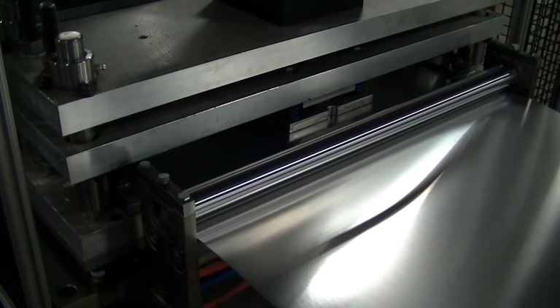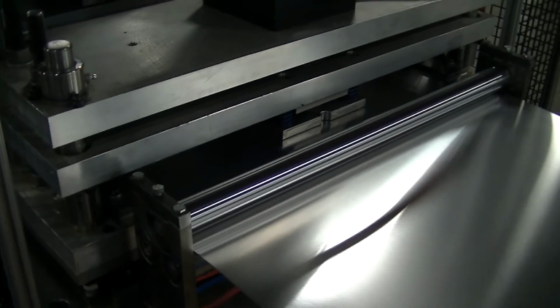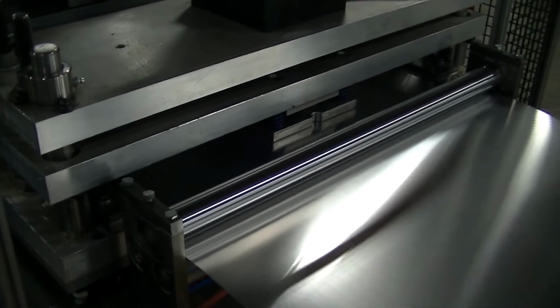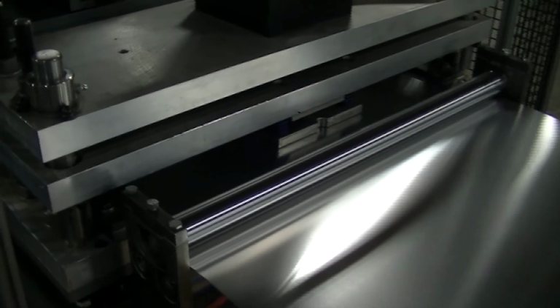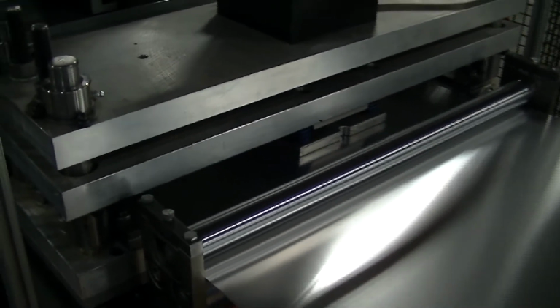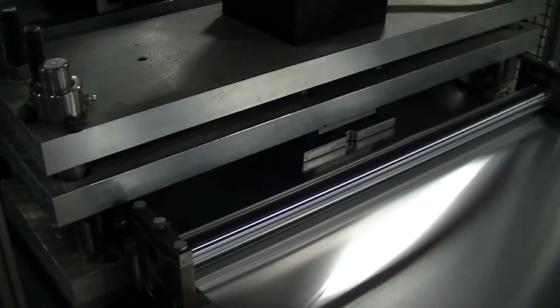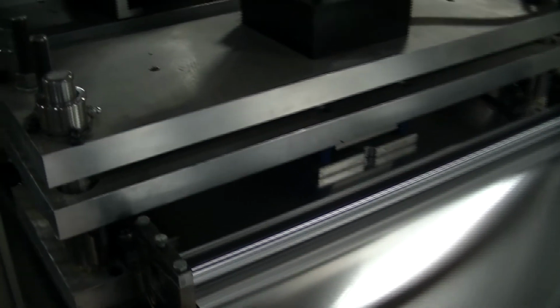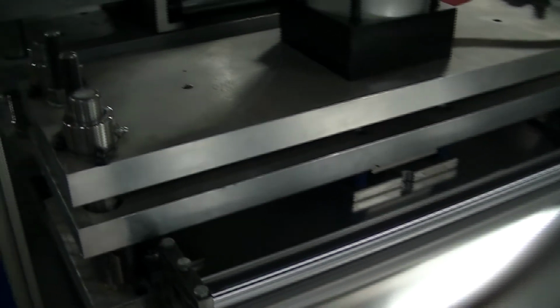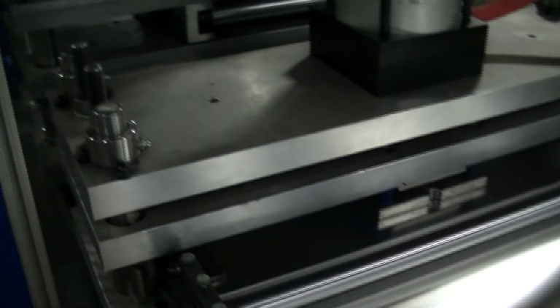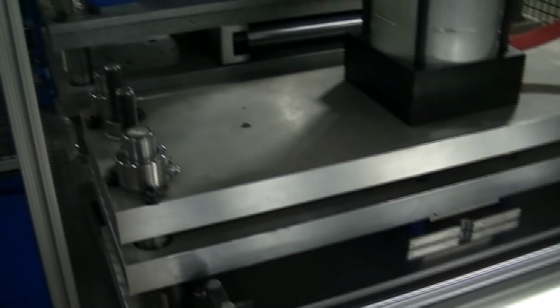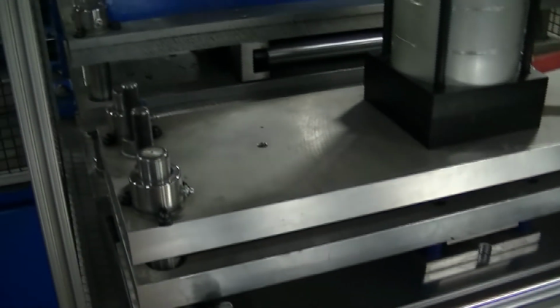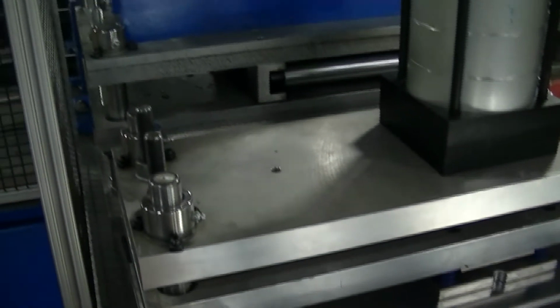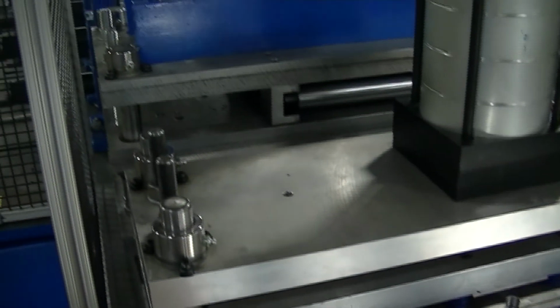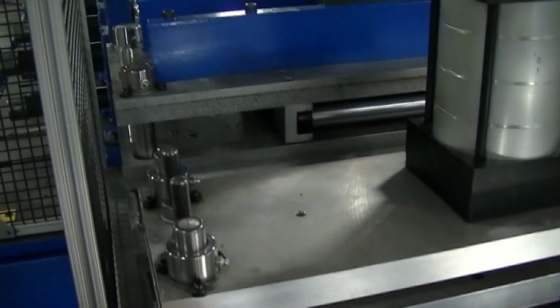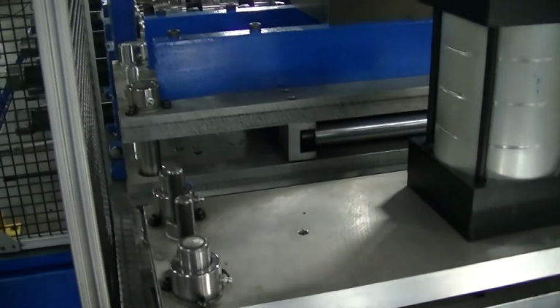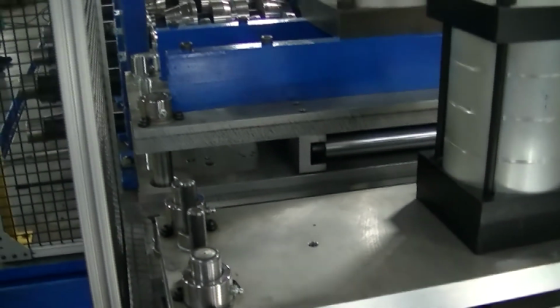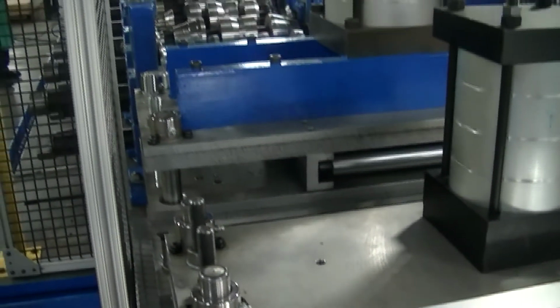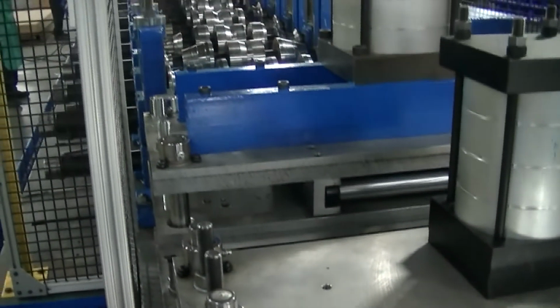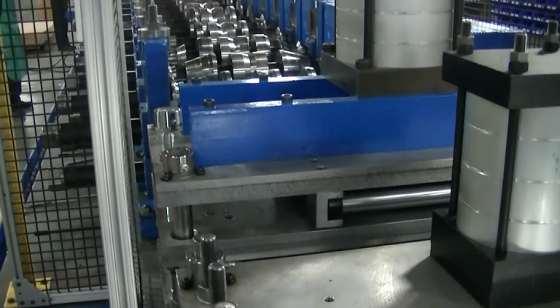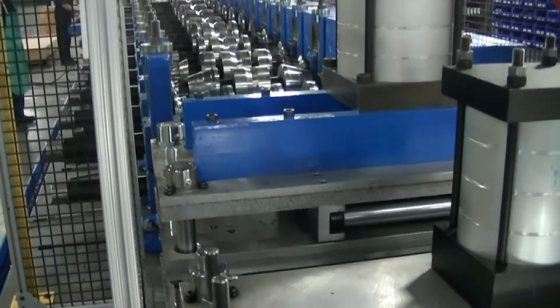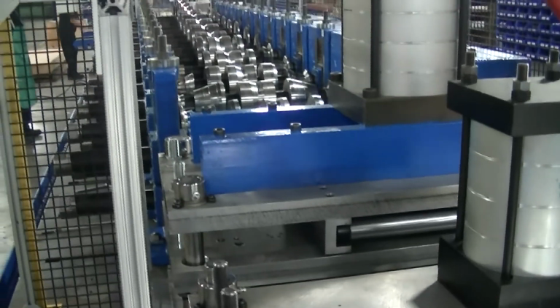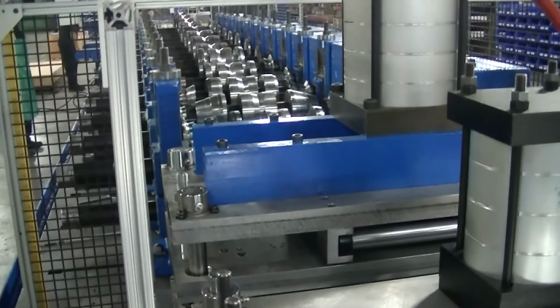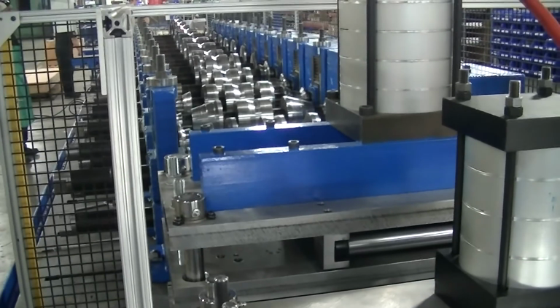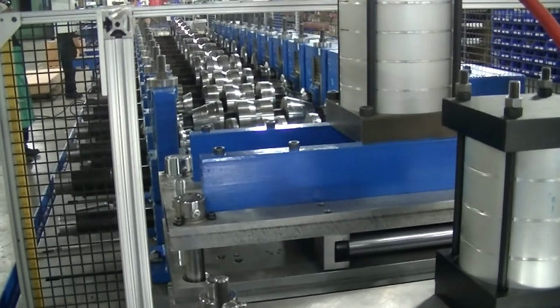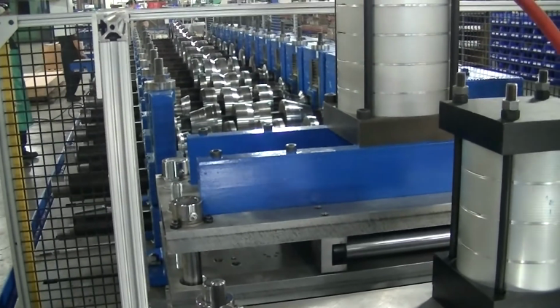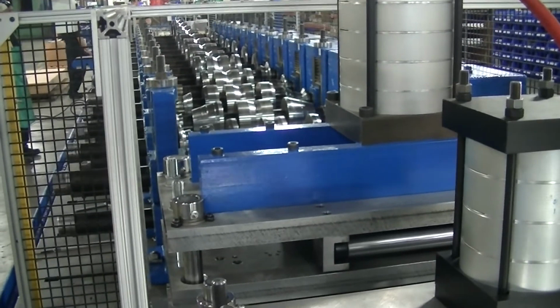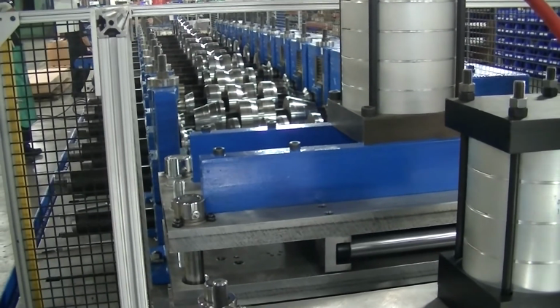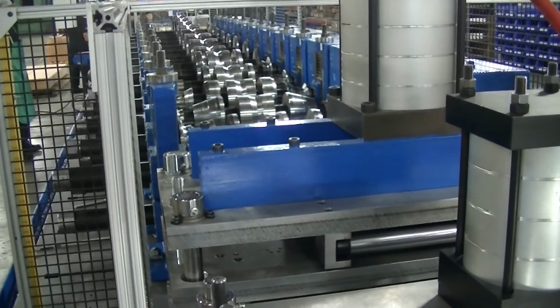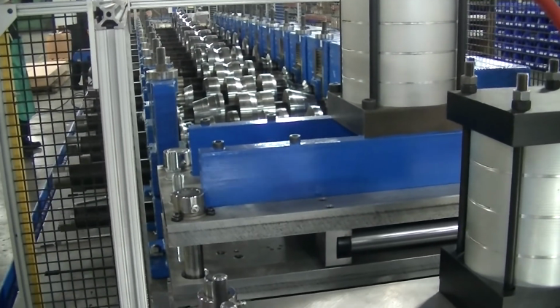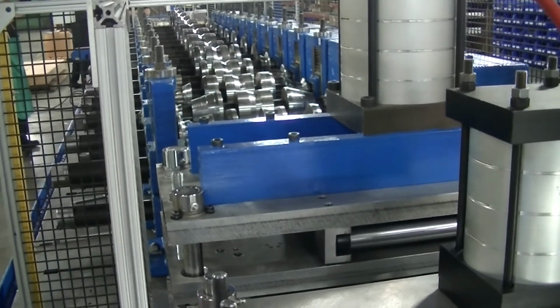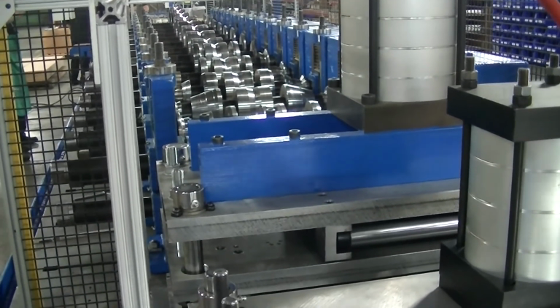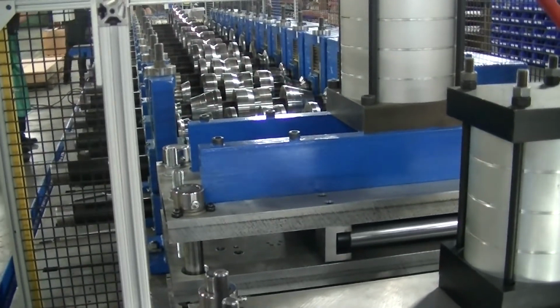A precise bend is formed as the coiled aluminum is fed through each of the 14 custom sets of rollers, producing high quality, consistent results.